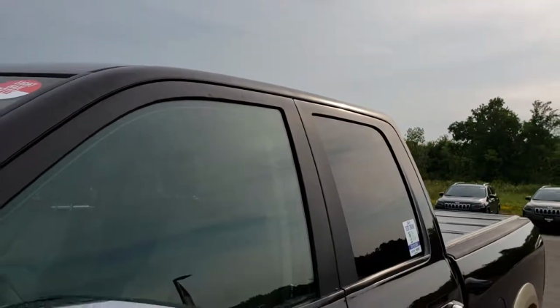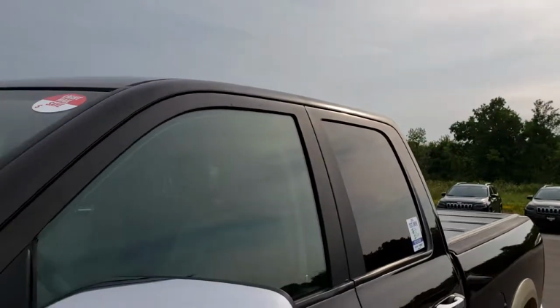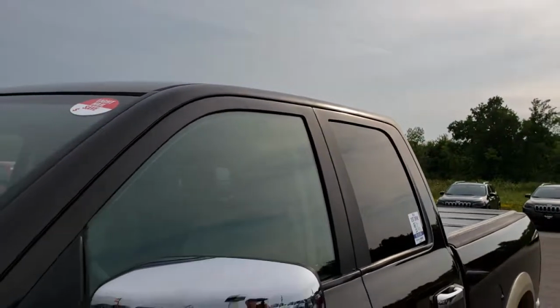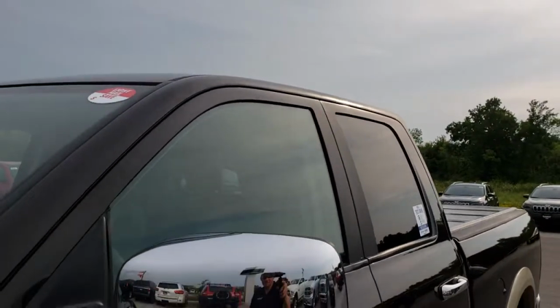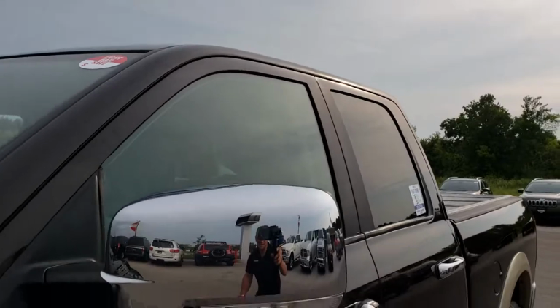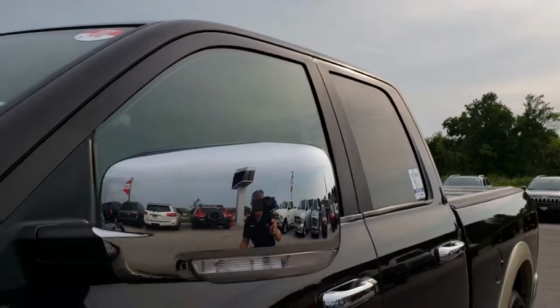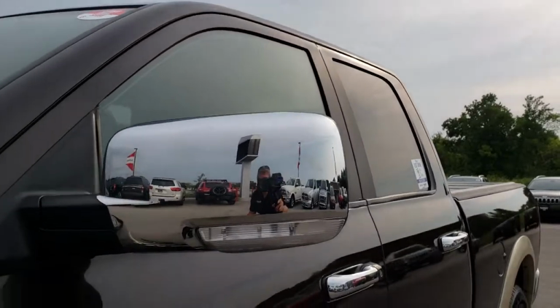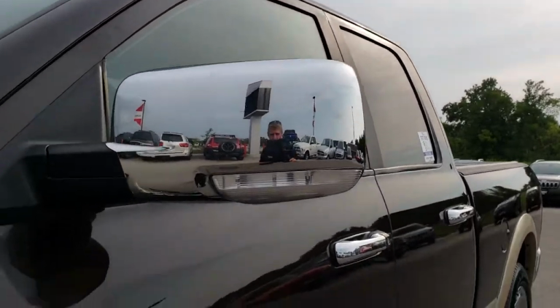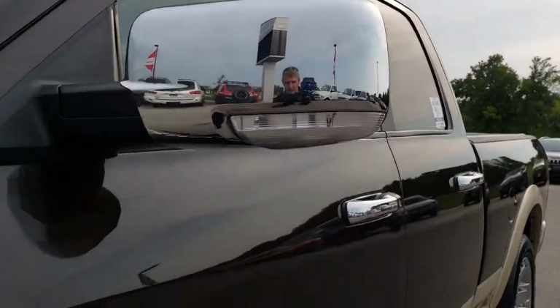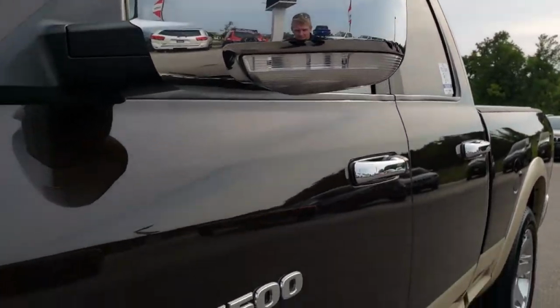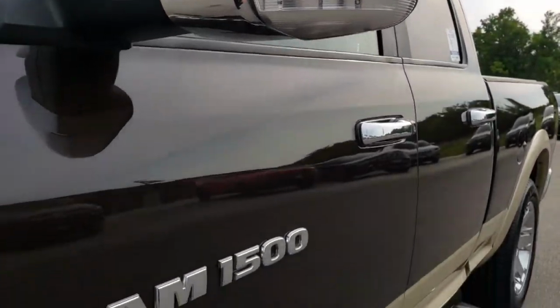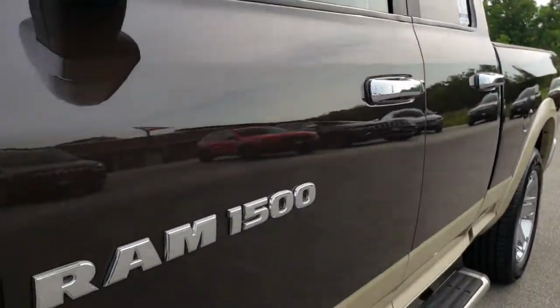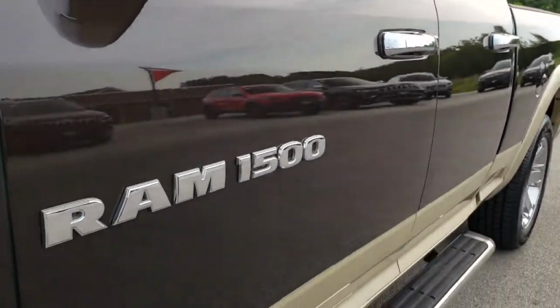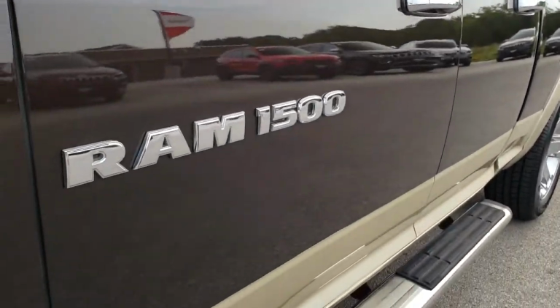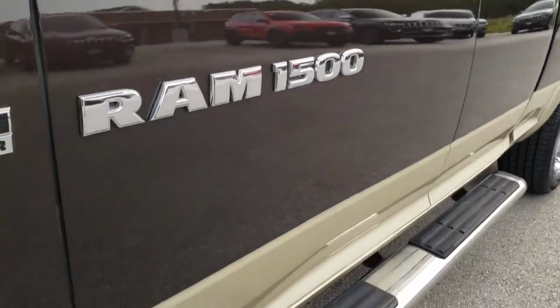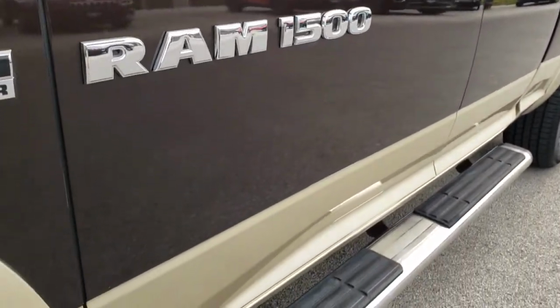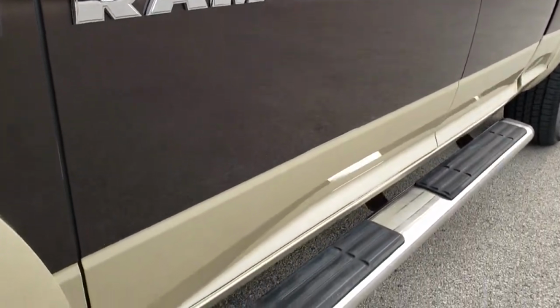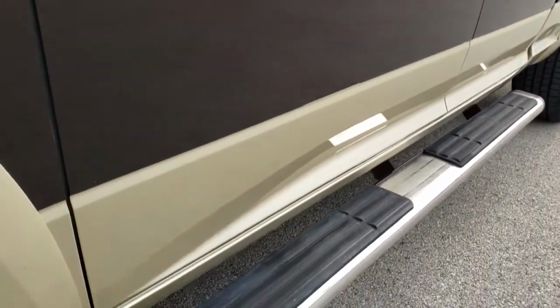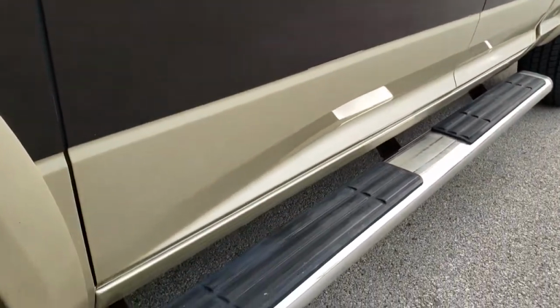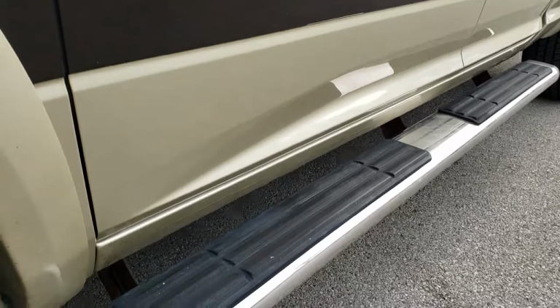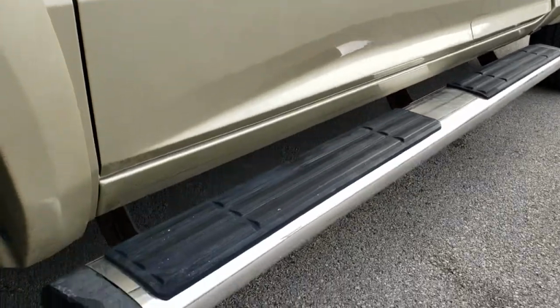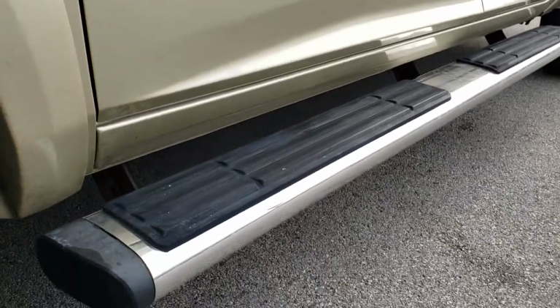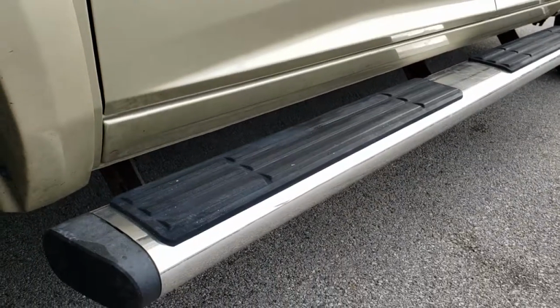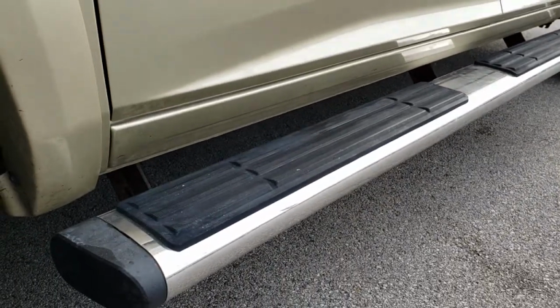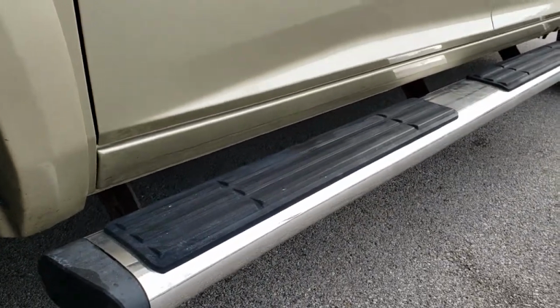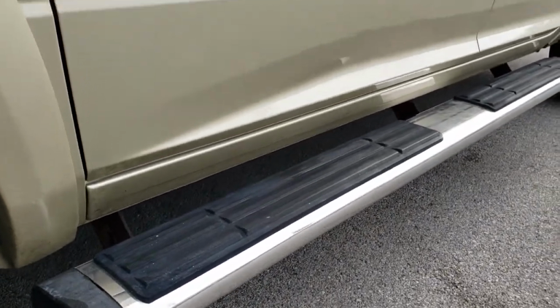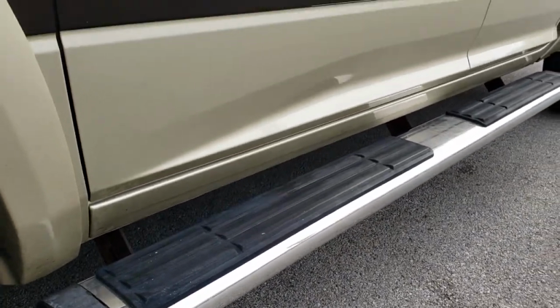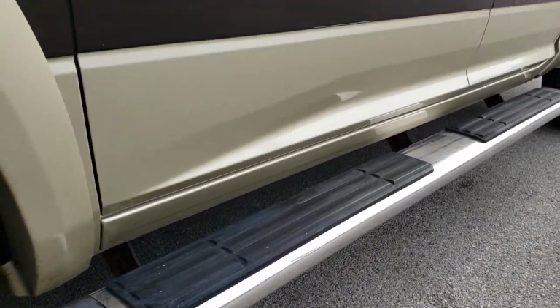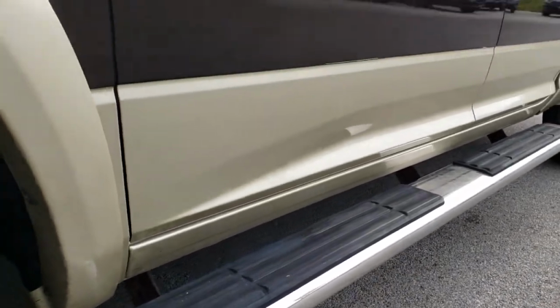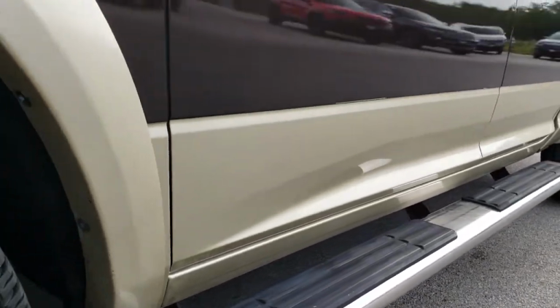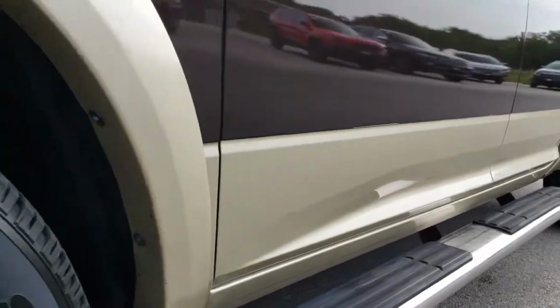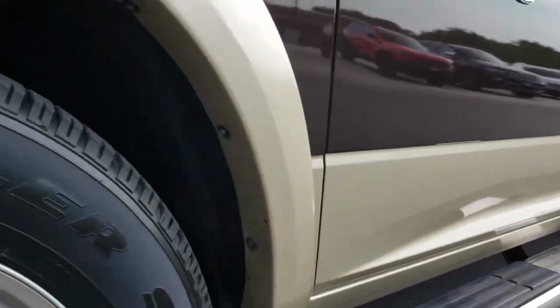We shoot all of our videos in 1080p, so if you have HD capabilities on your computer, tablet, or cell phone, turn them on now because it is like you are right here looking at the truck with me.